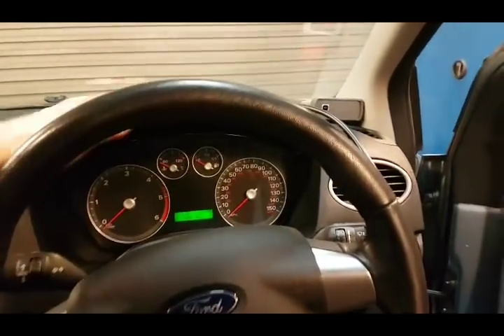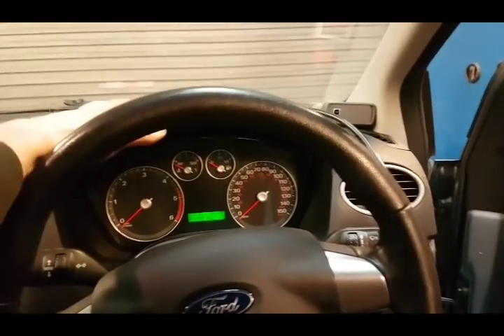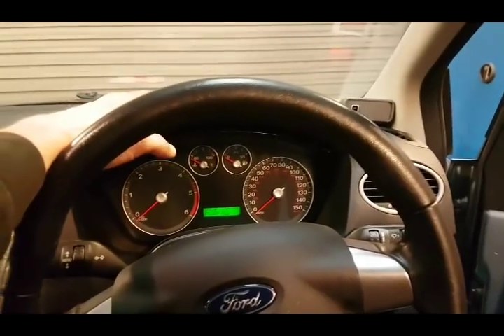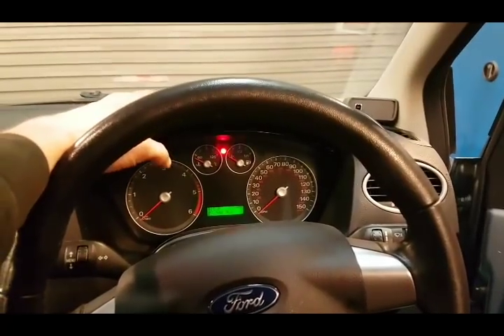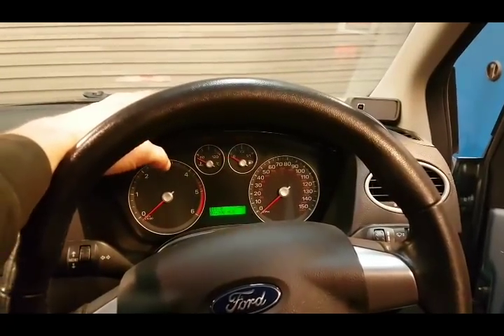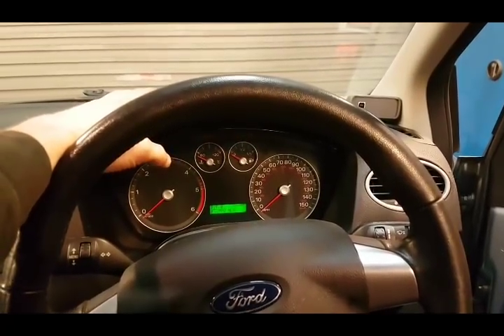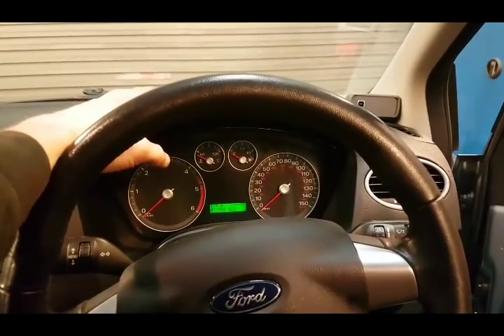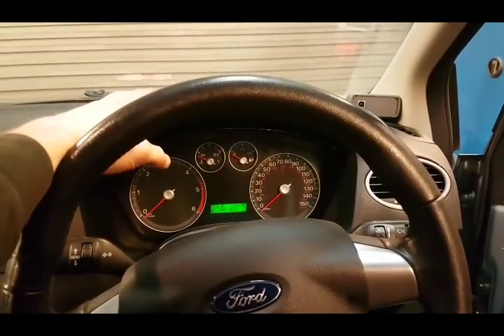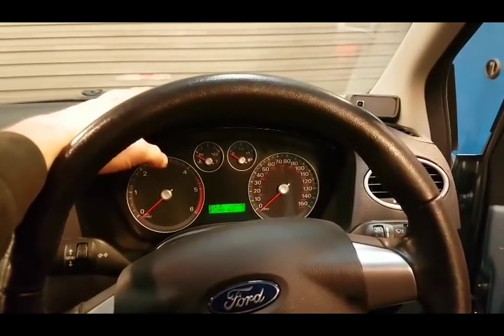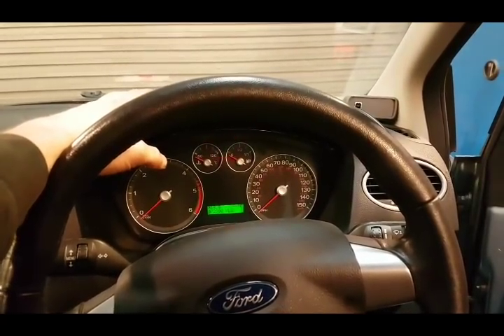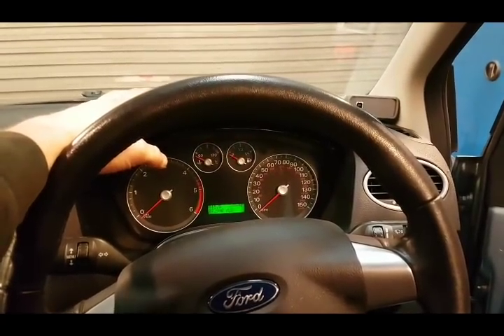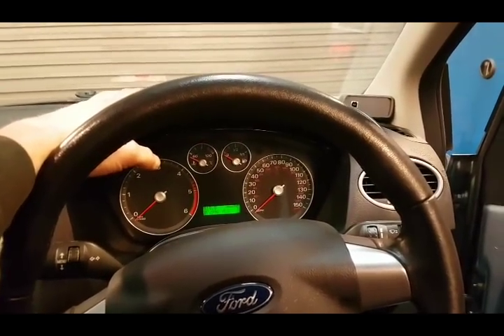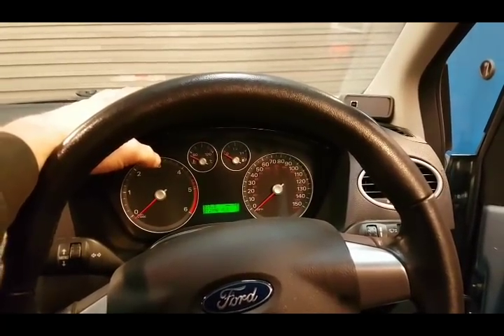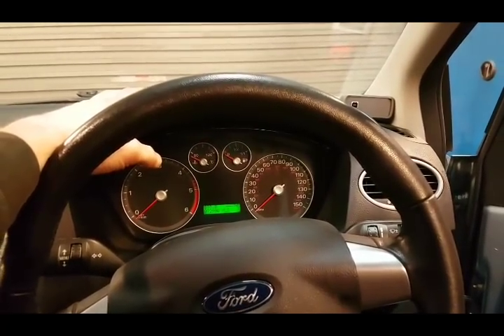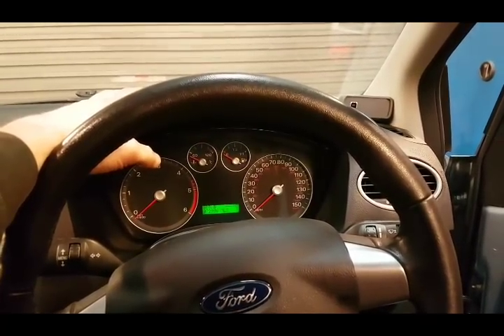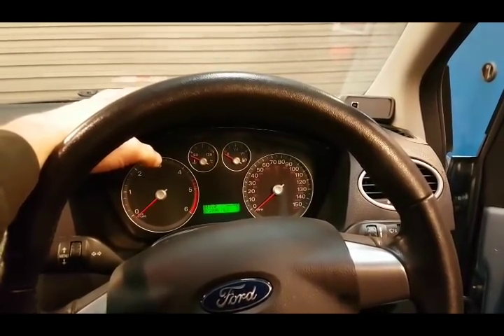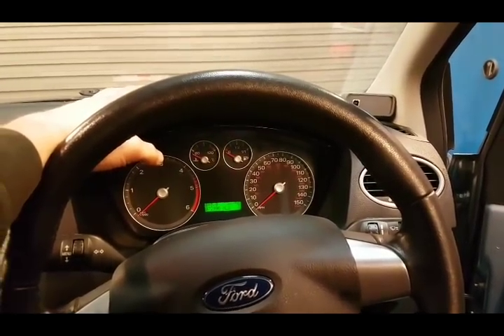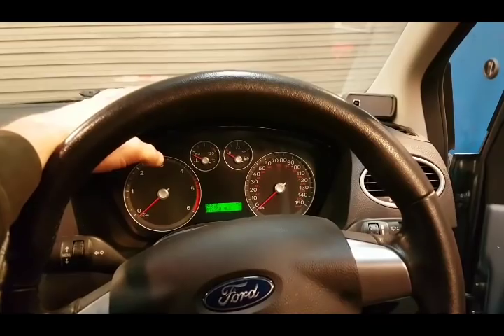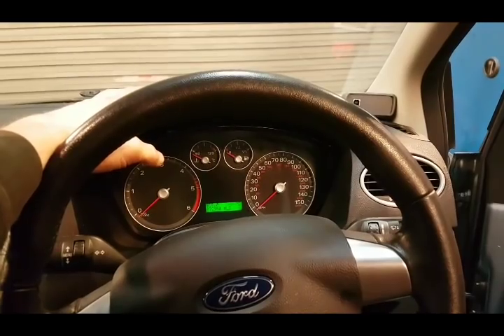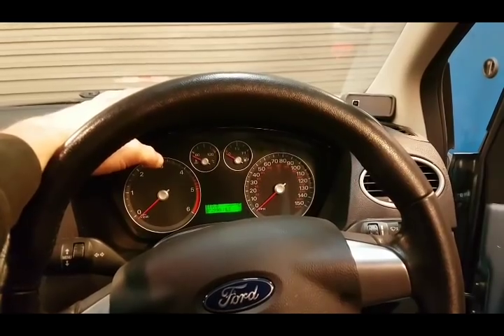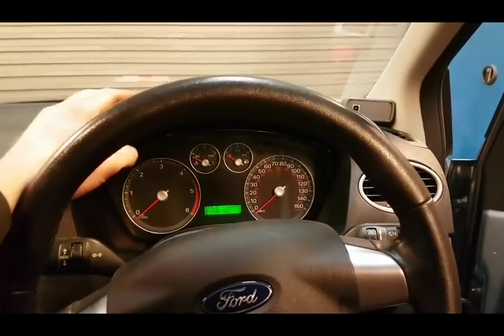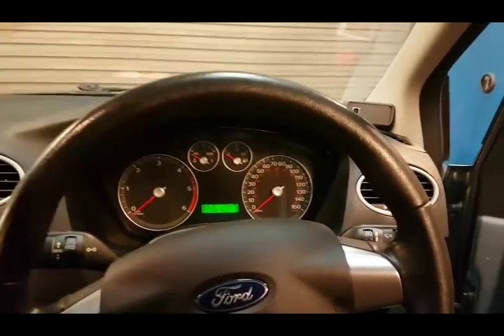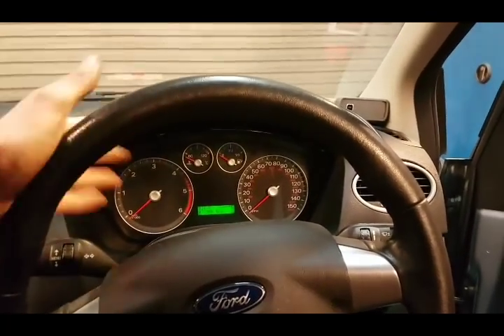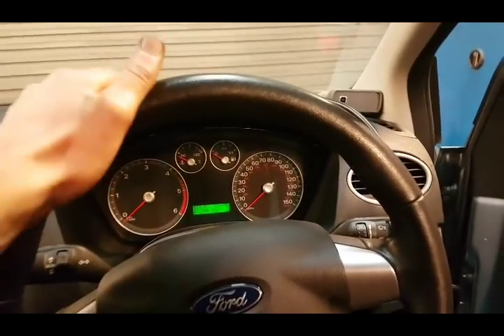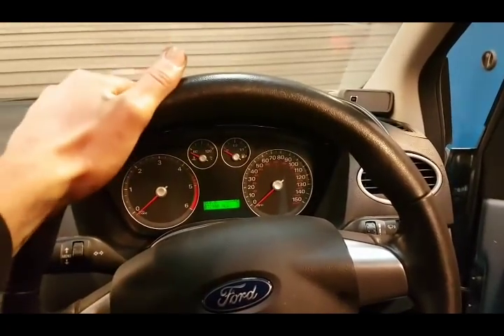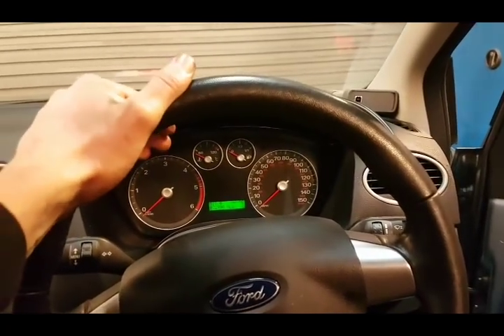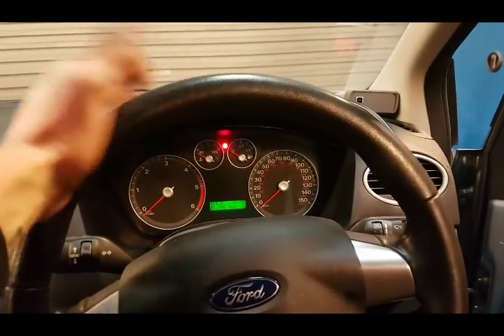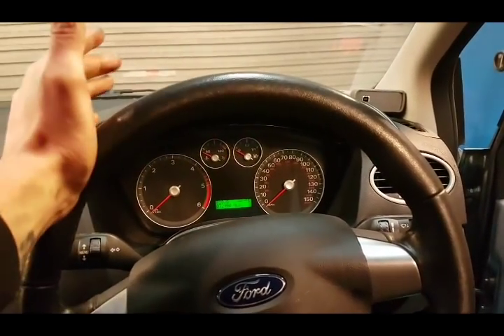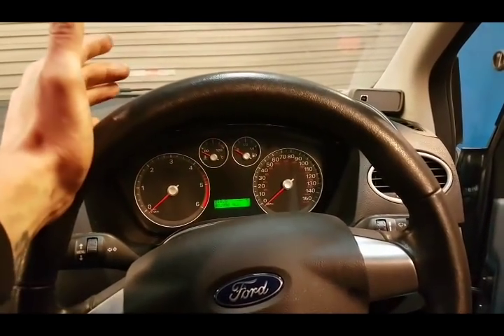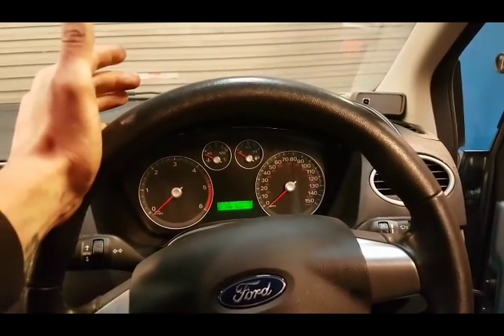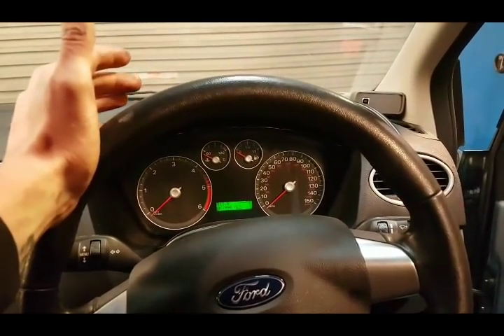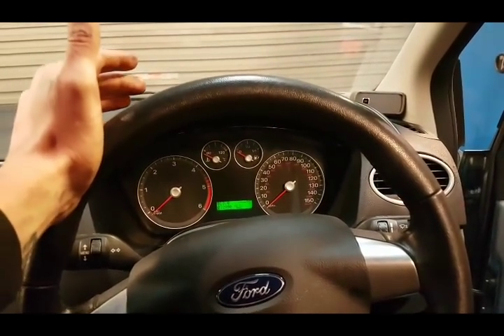Instrument panel fault. I've done so many of these these days I don't even bother plugging into them. The amount of time it takes to take it apart and have a look — might as well just do that.